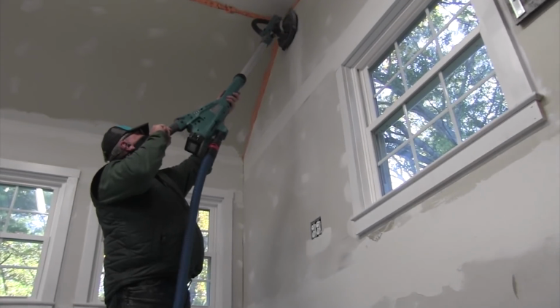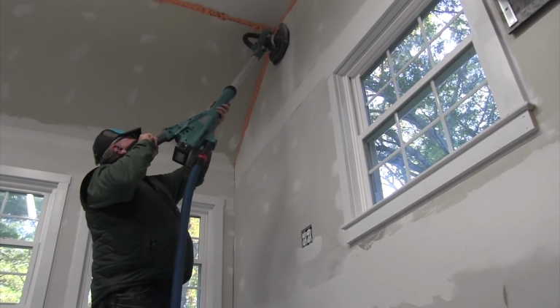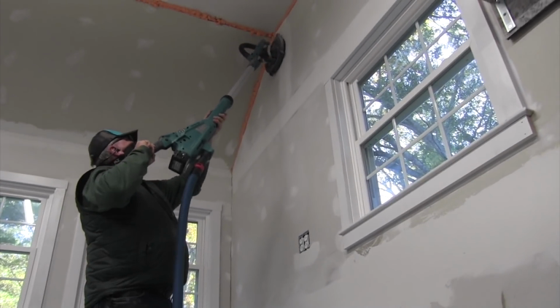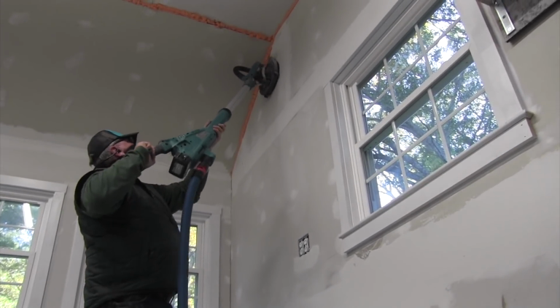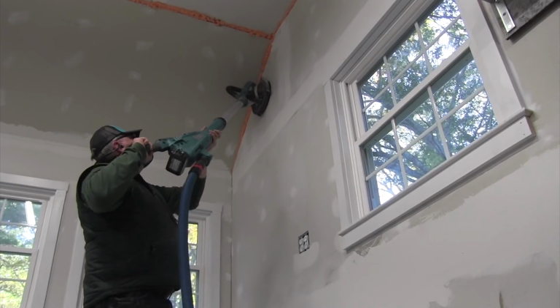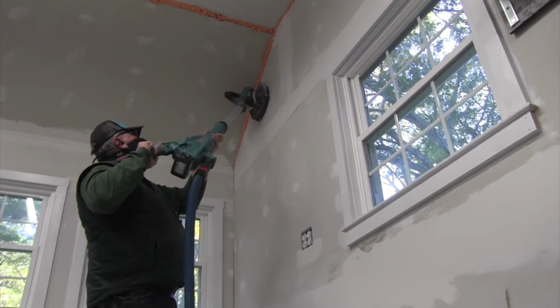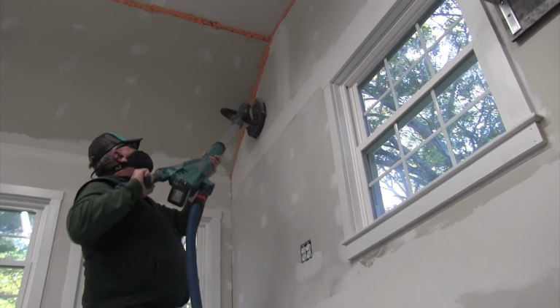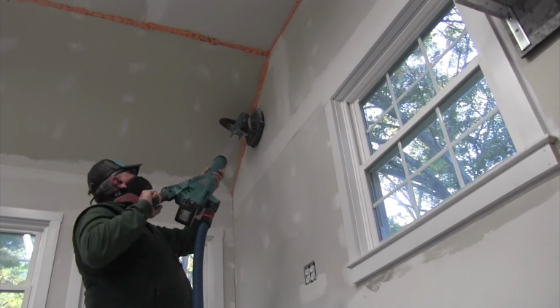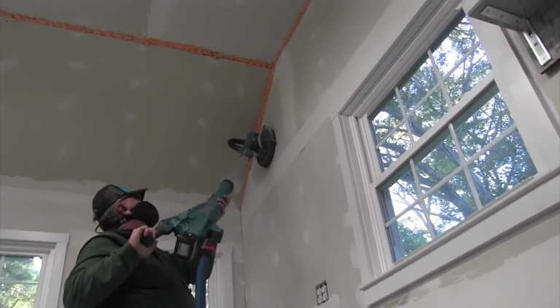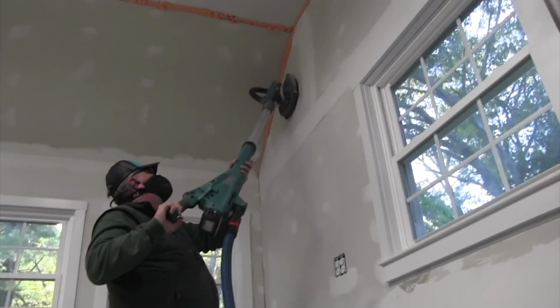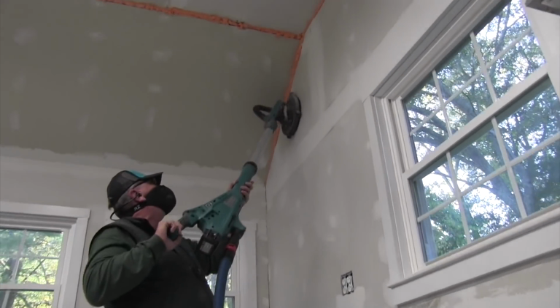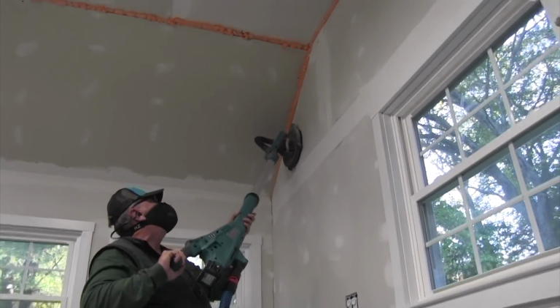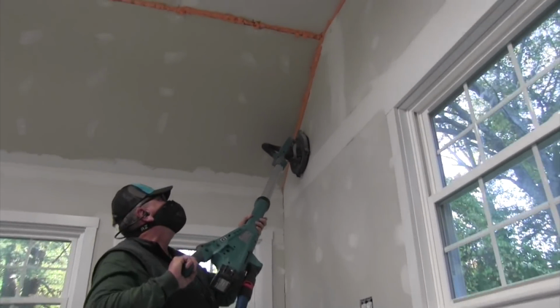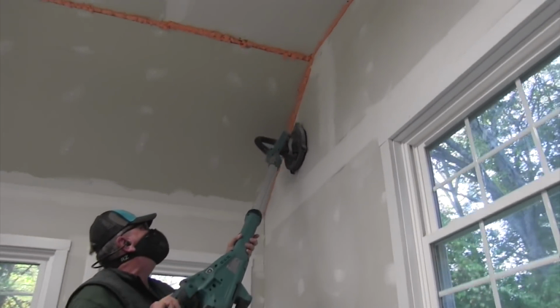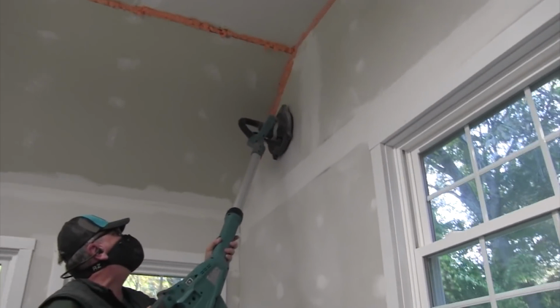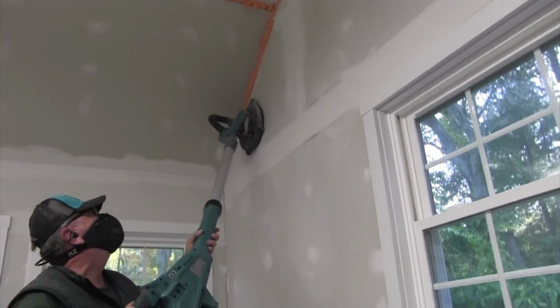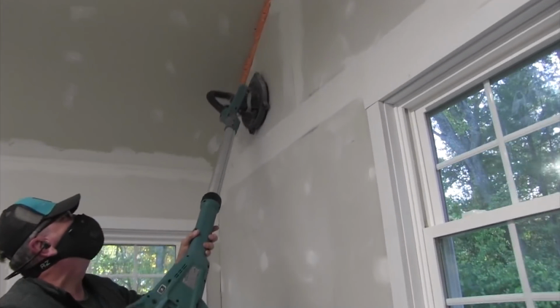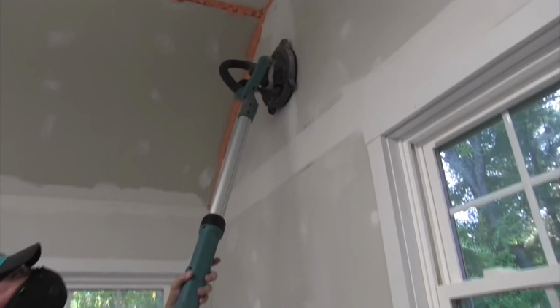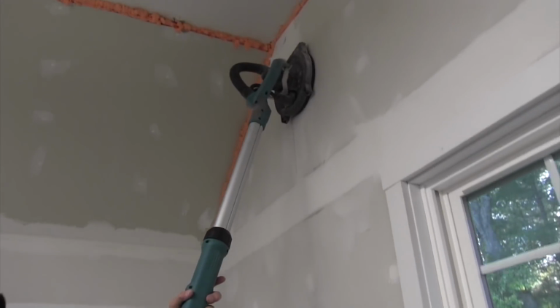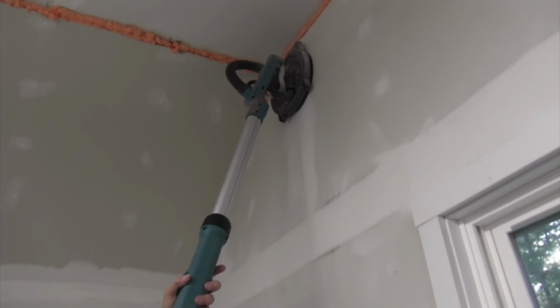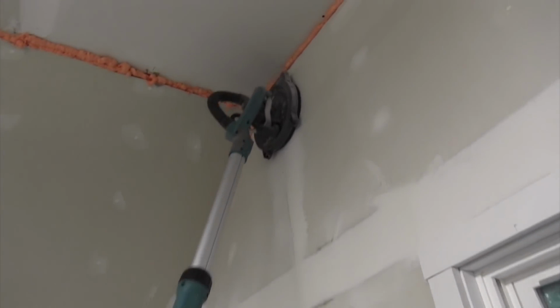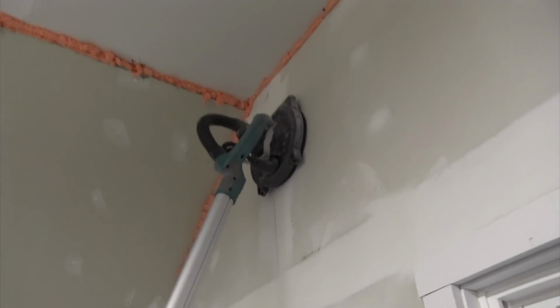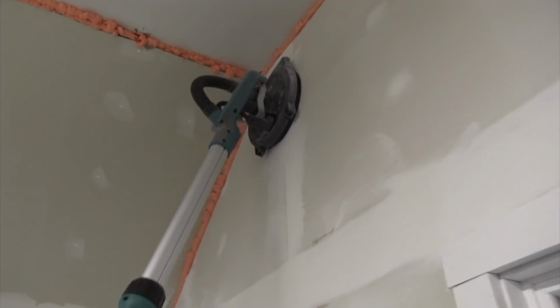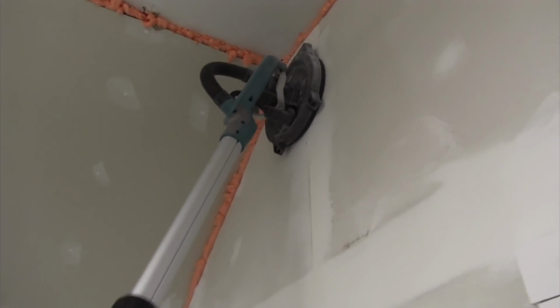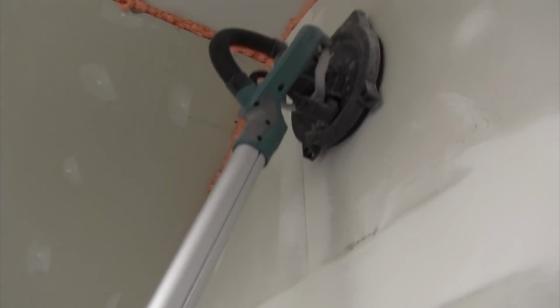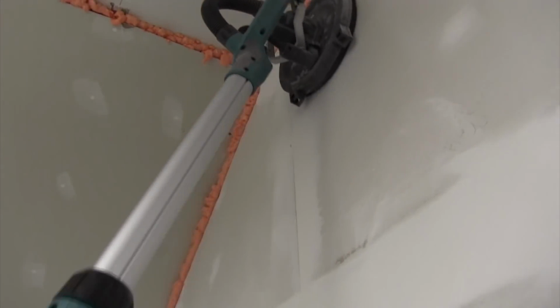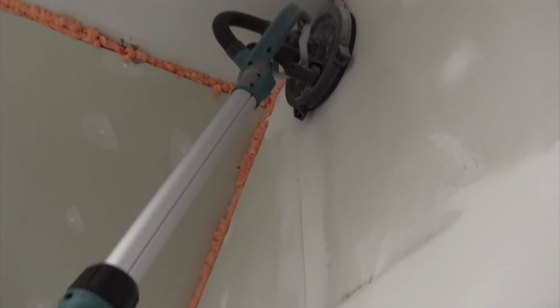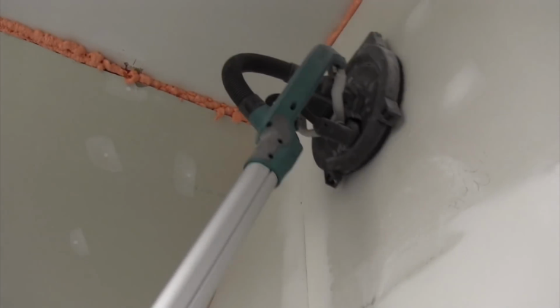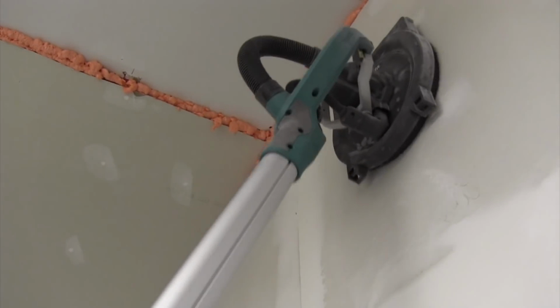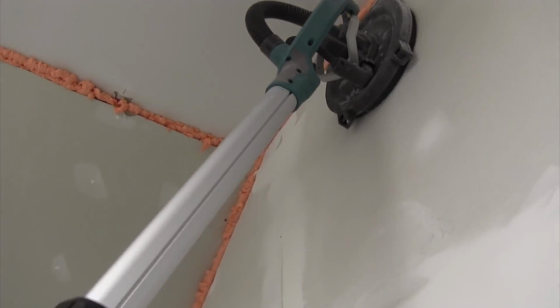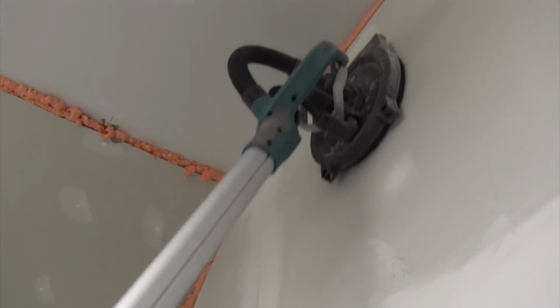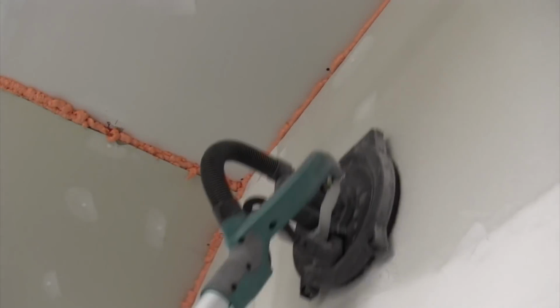If you don't pay attention, this tool will sand through your paper and tape — it's got power. It was also super effective with dust collection, and that's something we all want: less of this drywall dust.